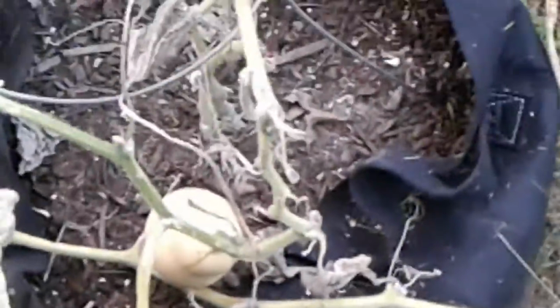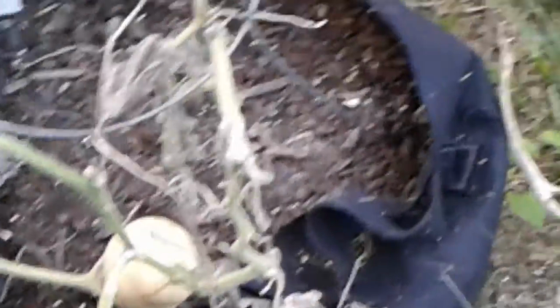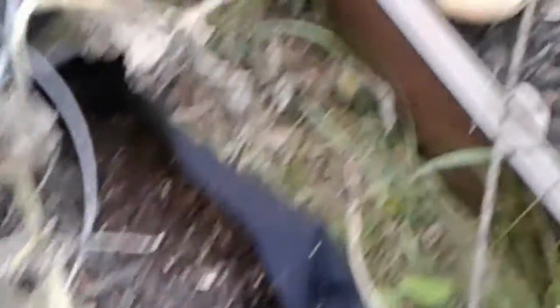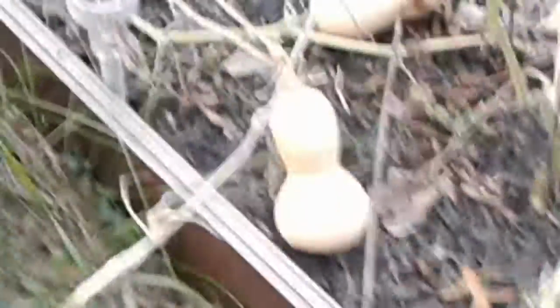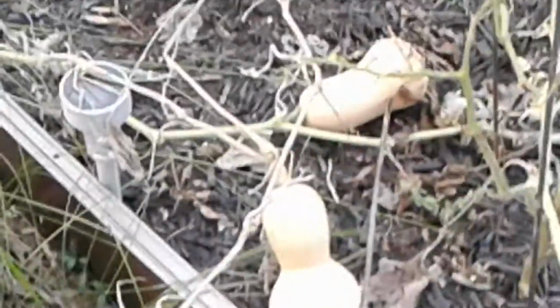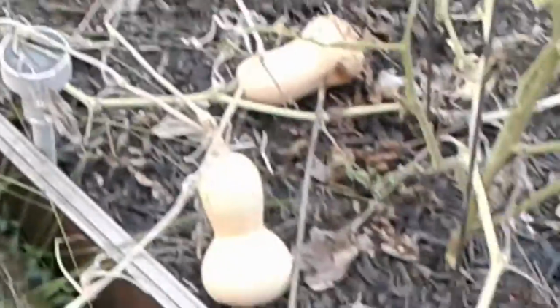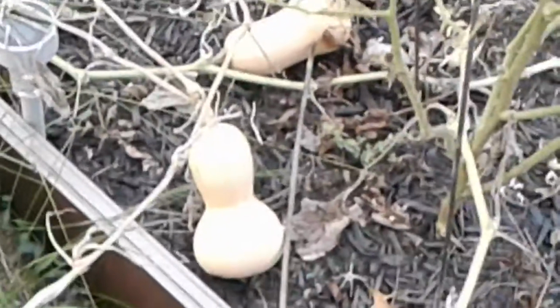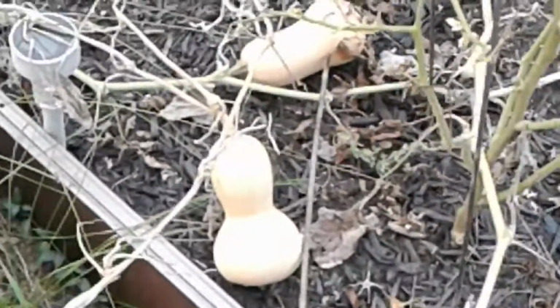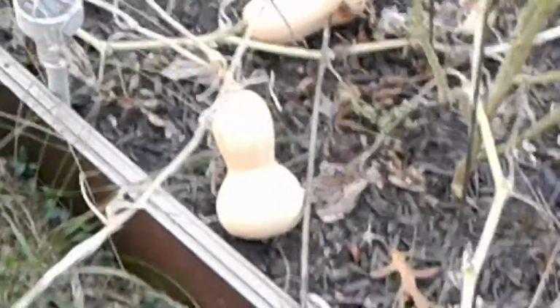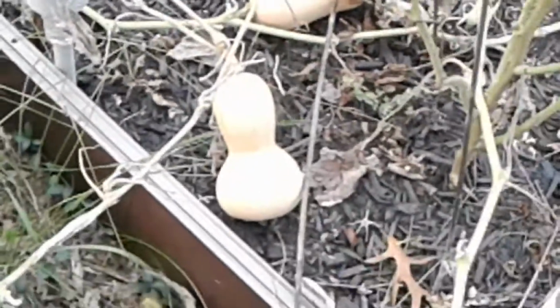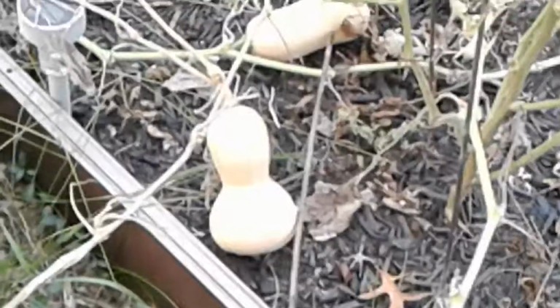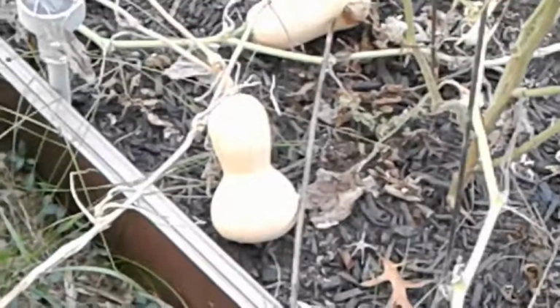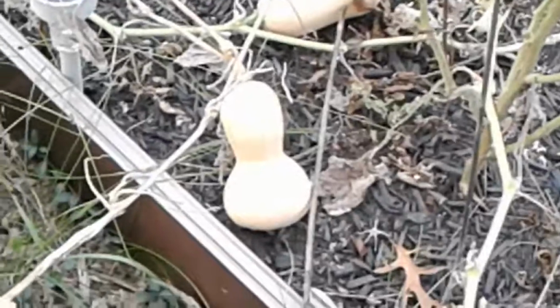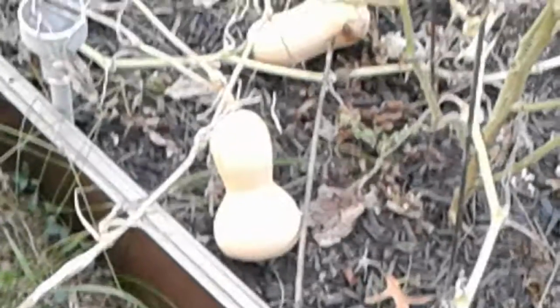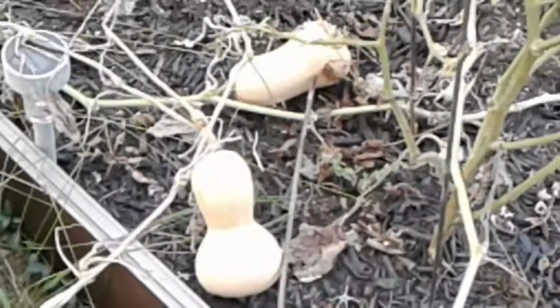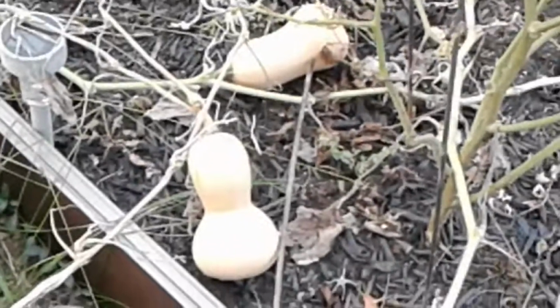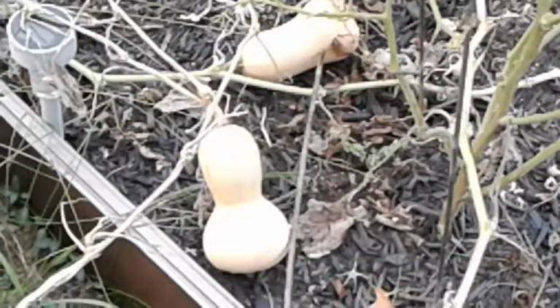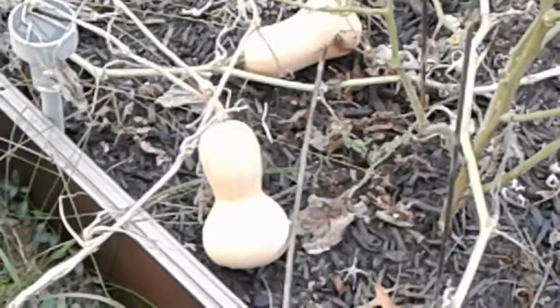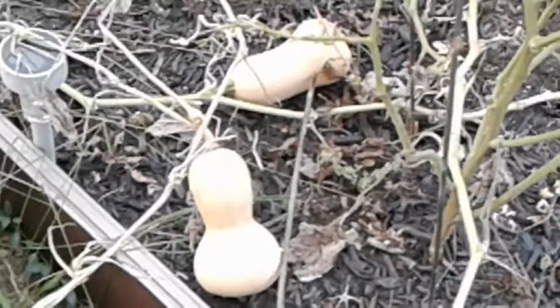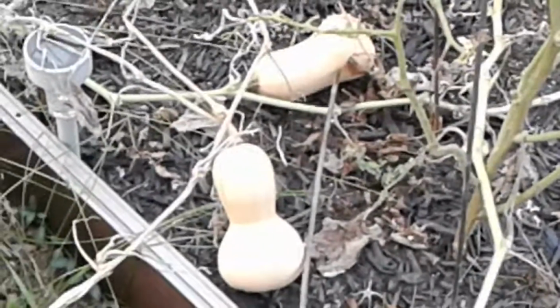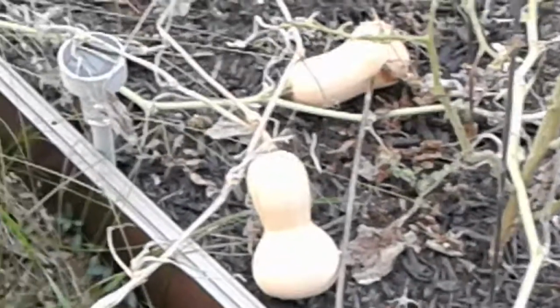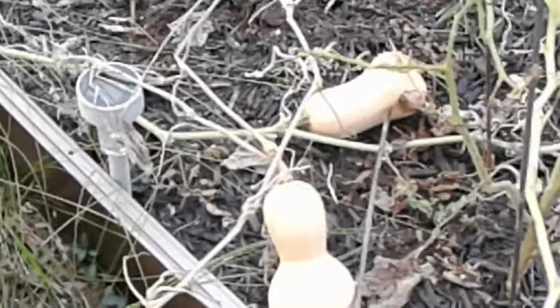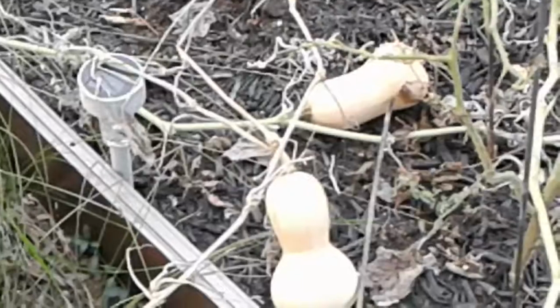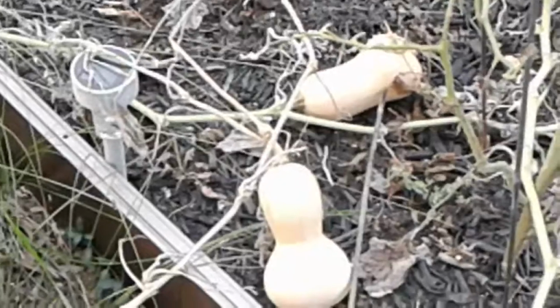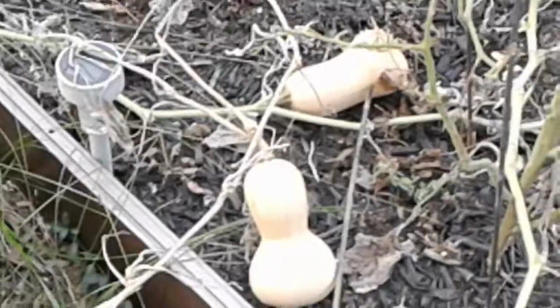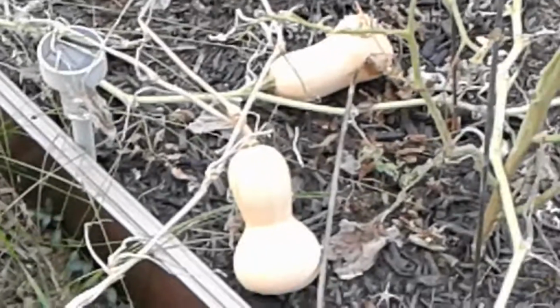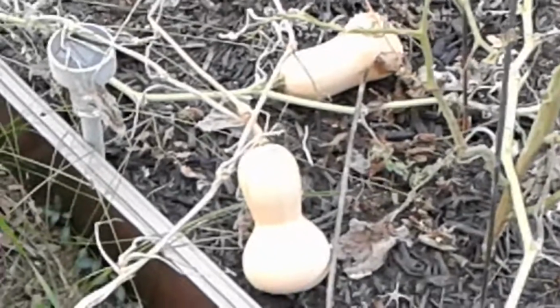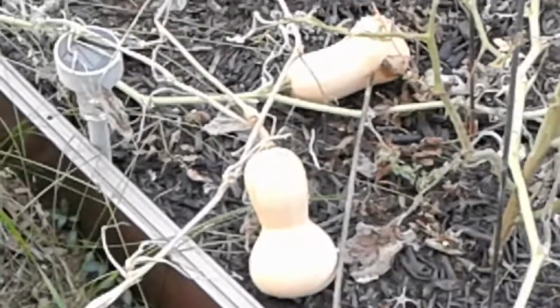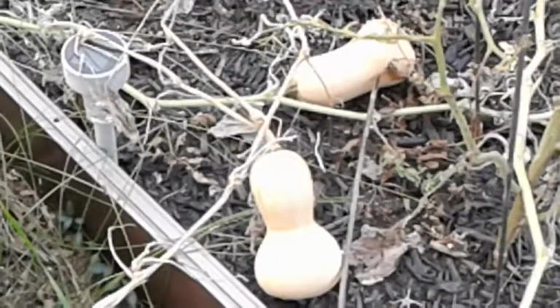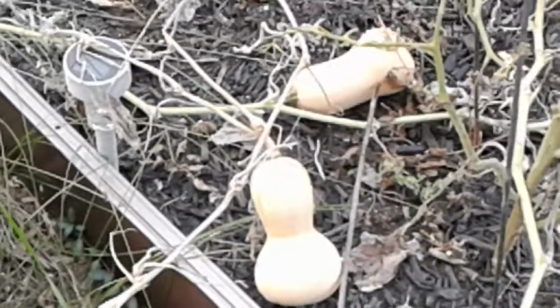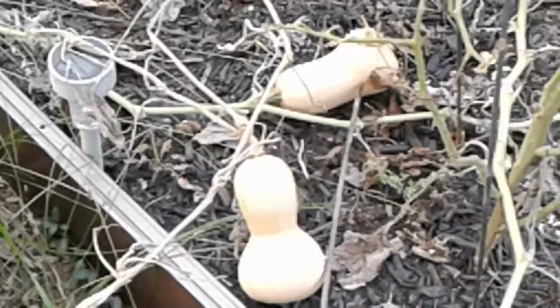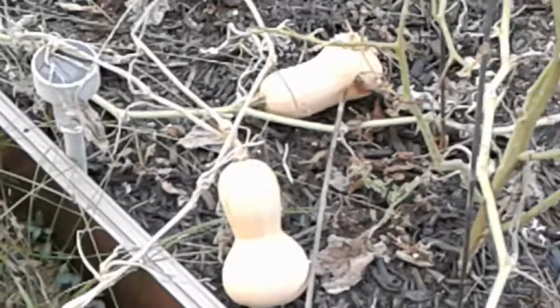But a couple more to definitely pick up, and I think I've had a great year as far as butternut squash is concerned. Just wanted to share that with you very quickly. I heard the neighbor's lawnmower going, so I'm going to wind this one up.